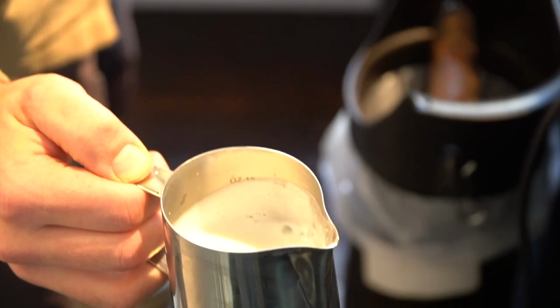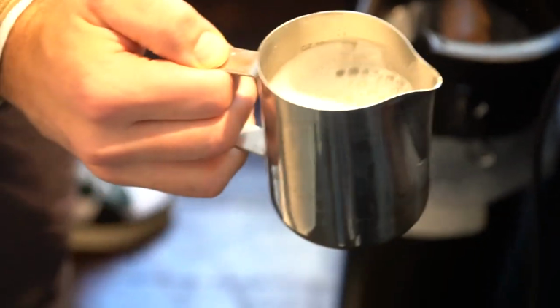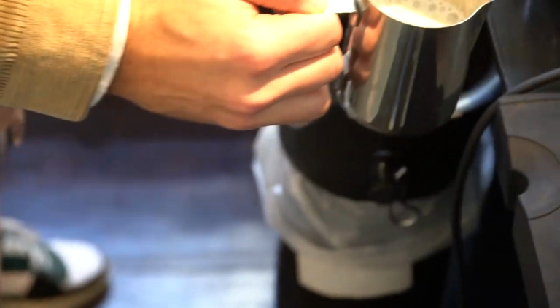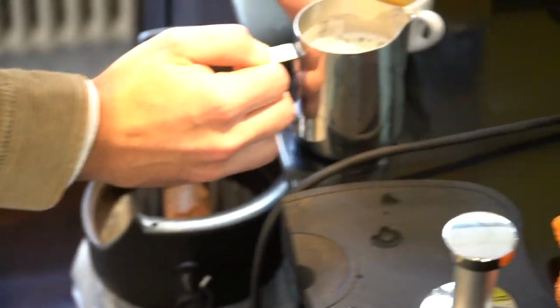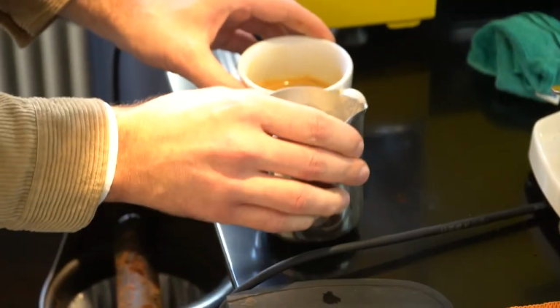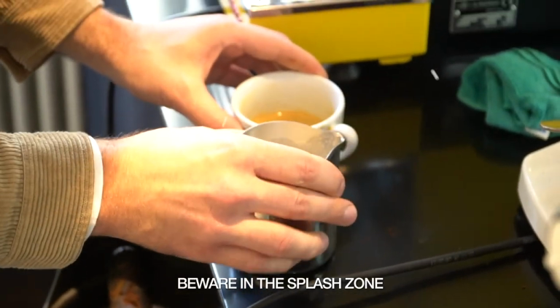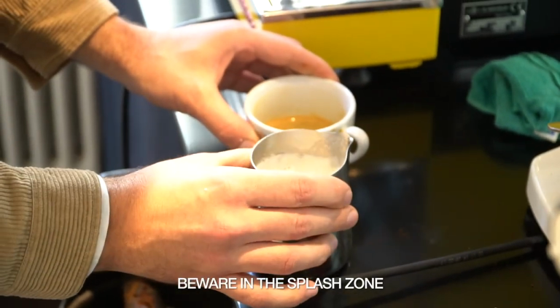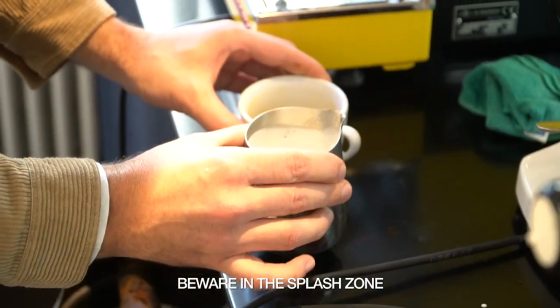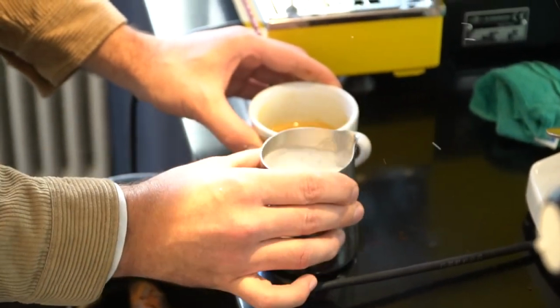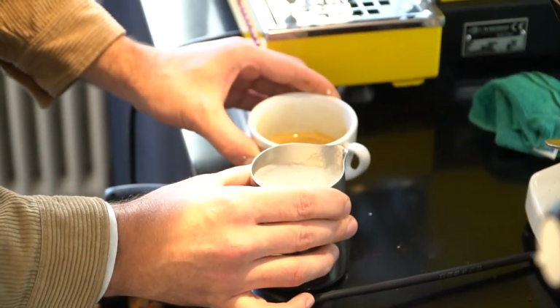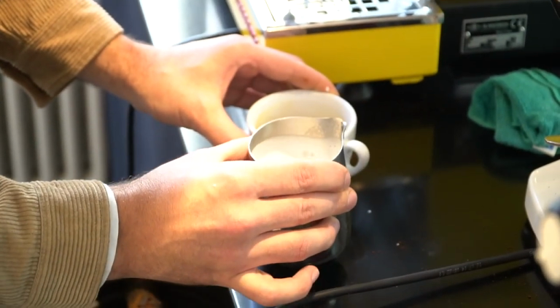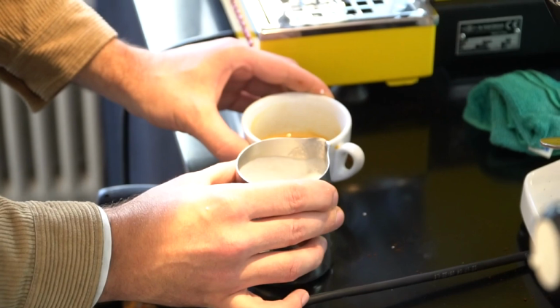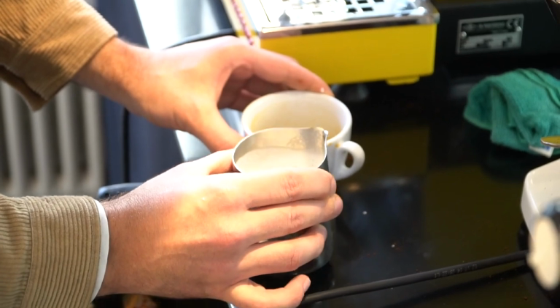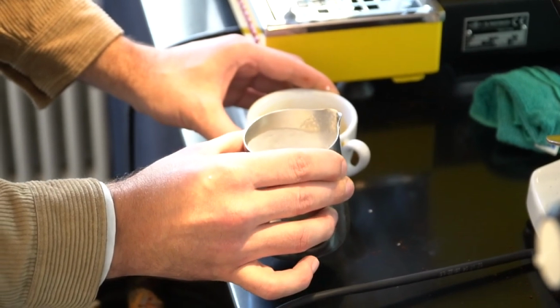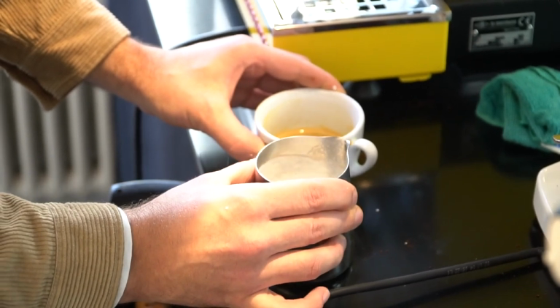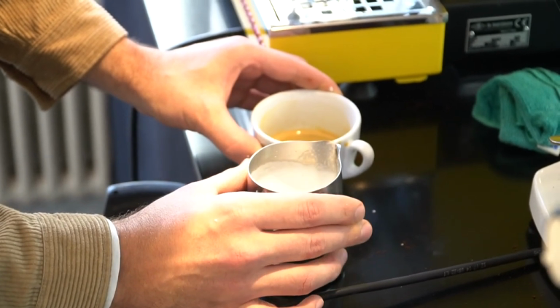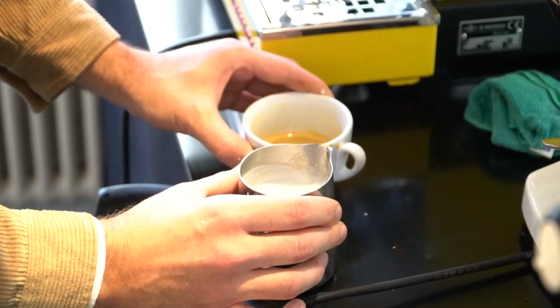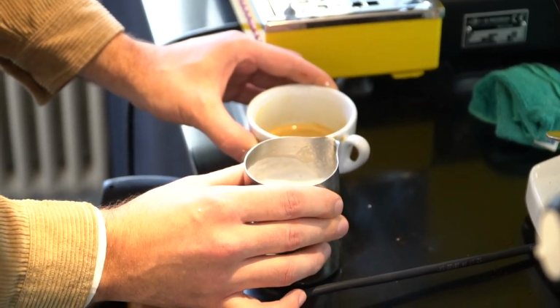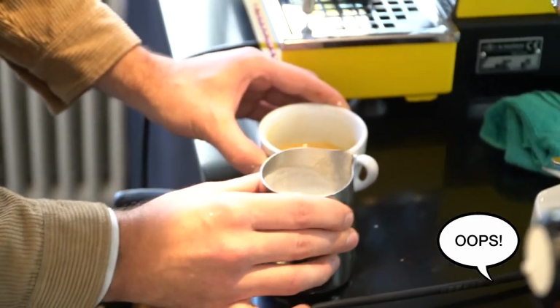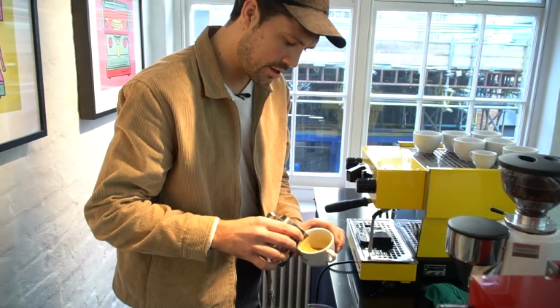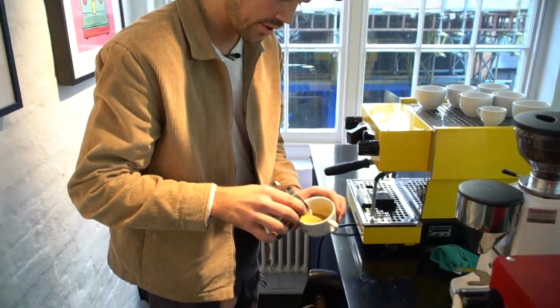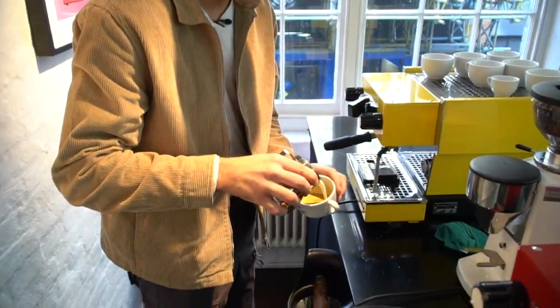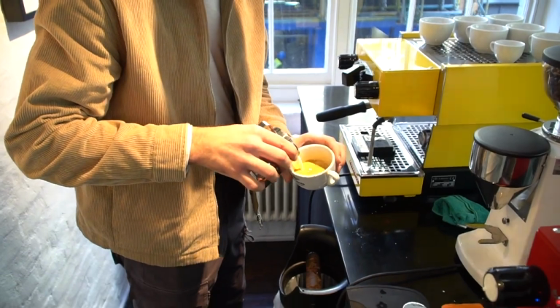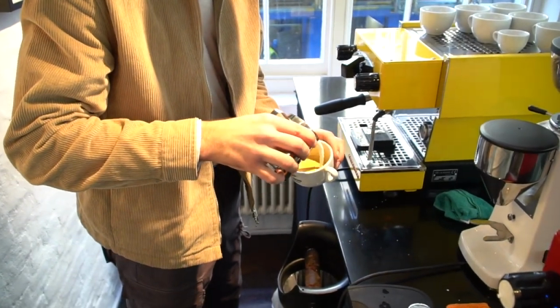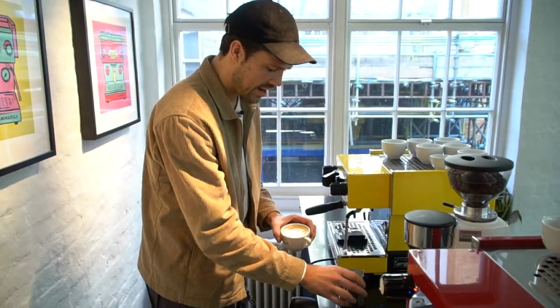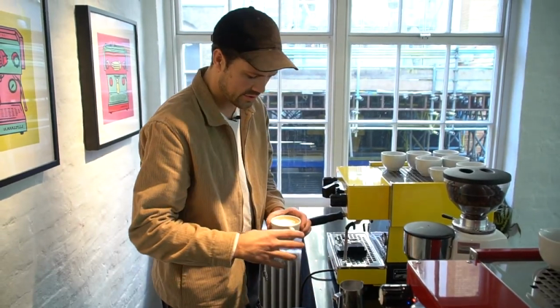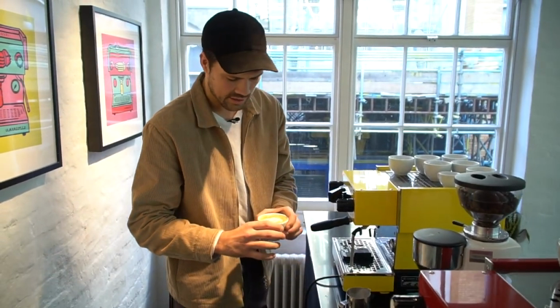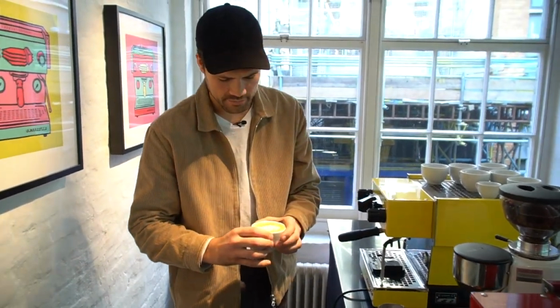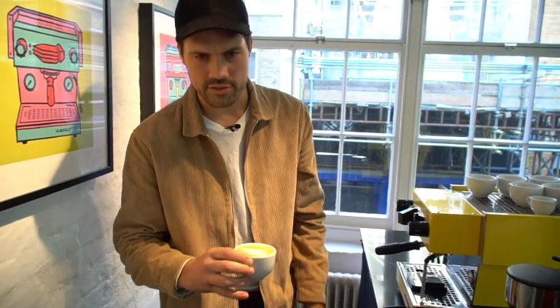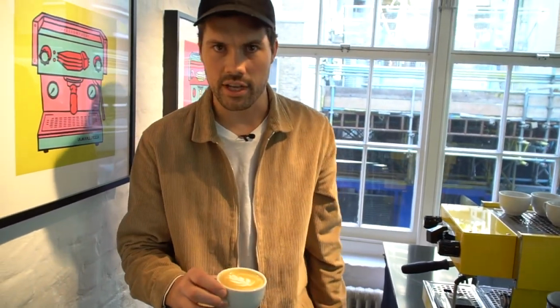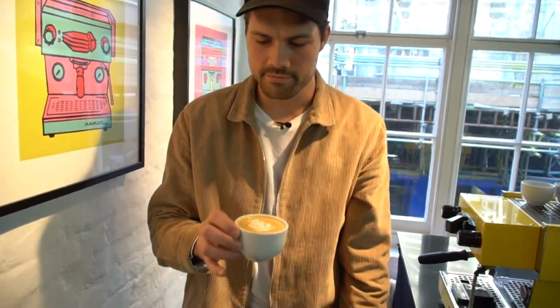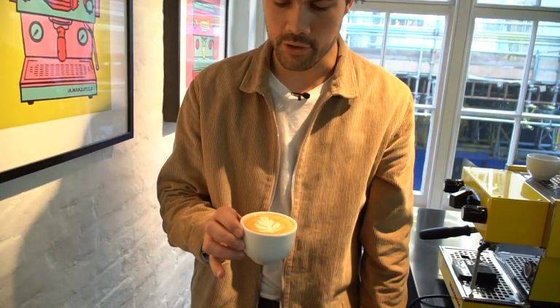You want to get rid of those bubbles by smashing the jug against the surface. Milk flies everywhere, which is awkward because I'm allergic to milk. Start pouring and you have something that almost looks like a coffee.